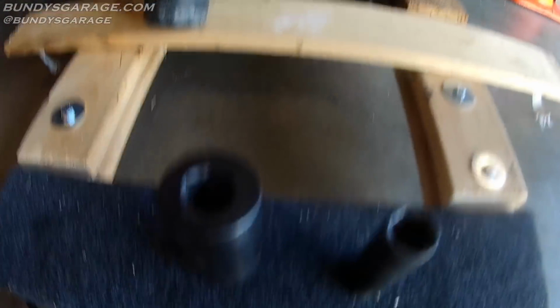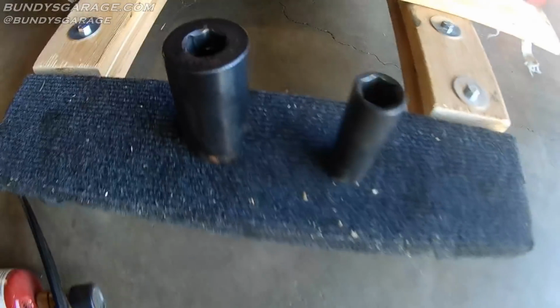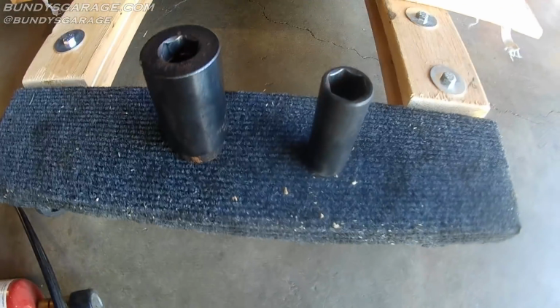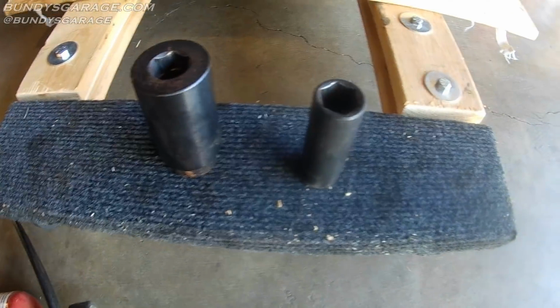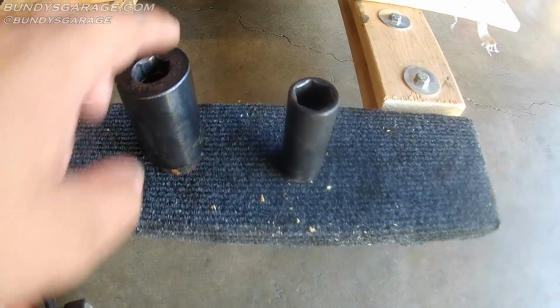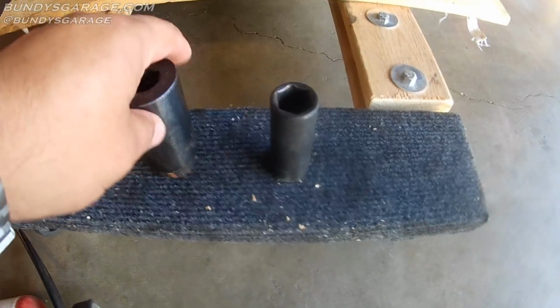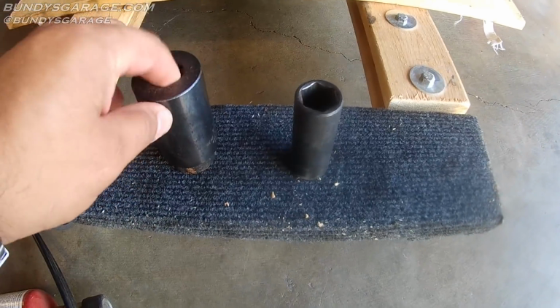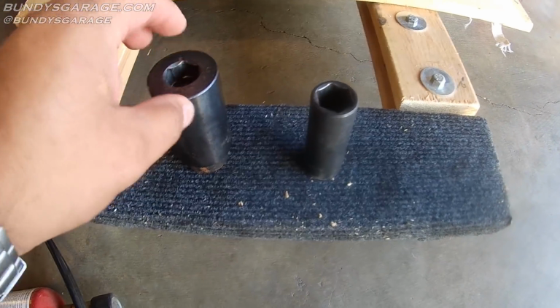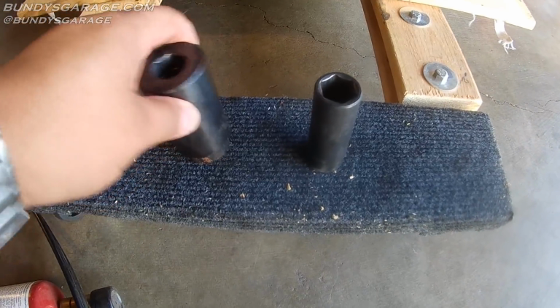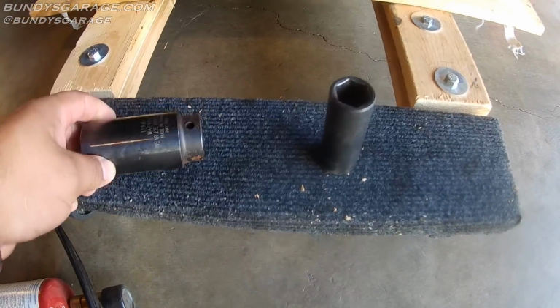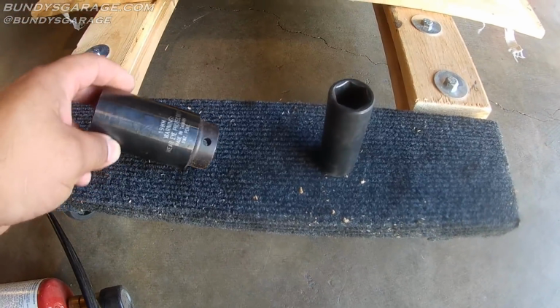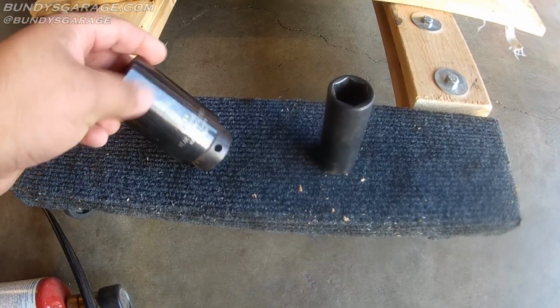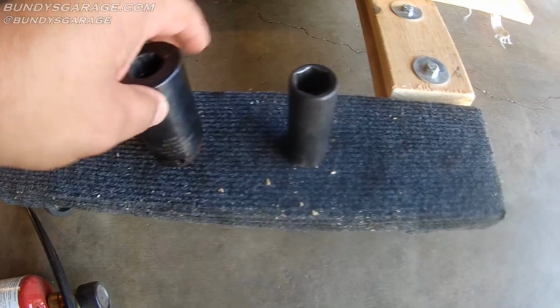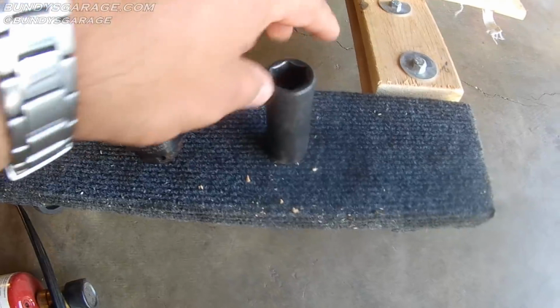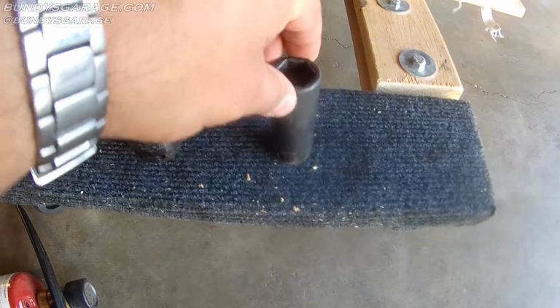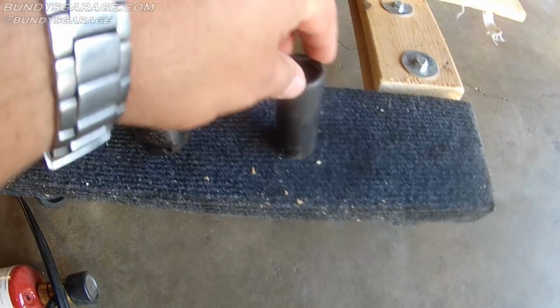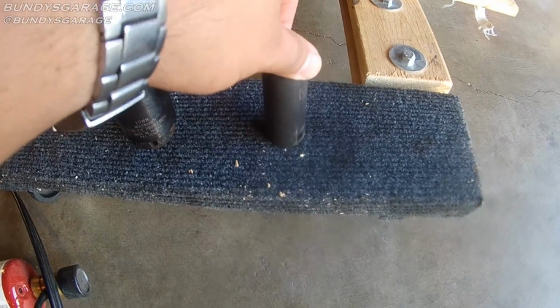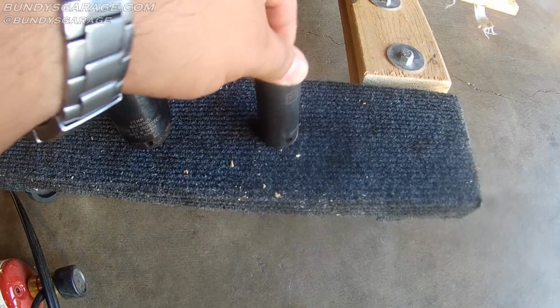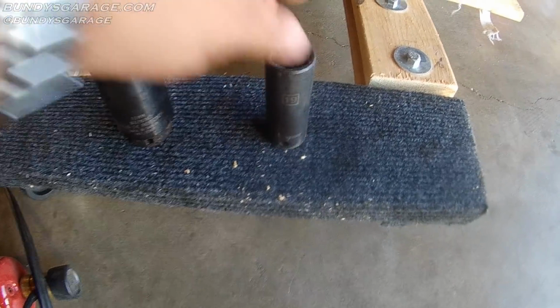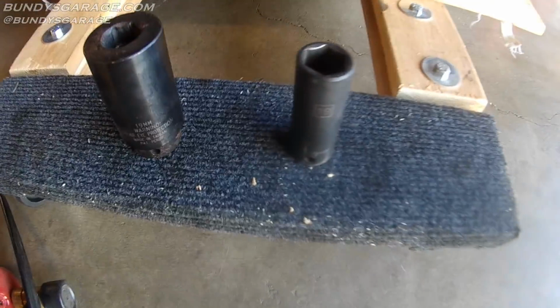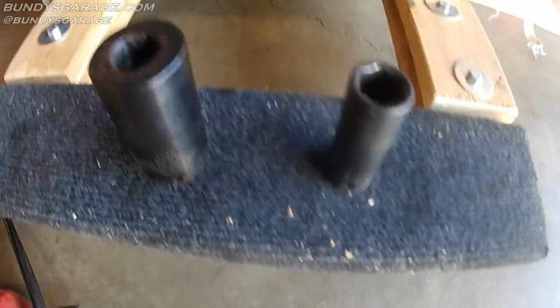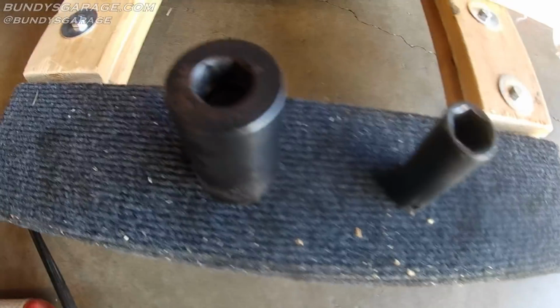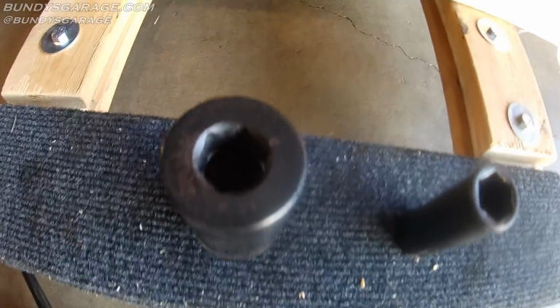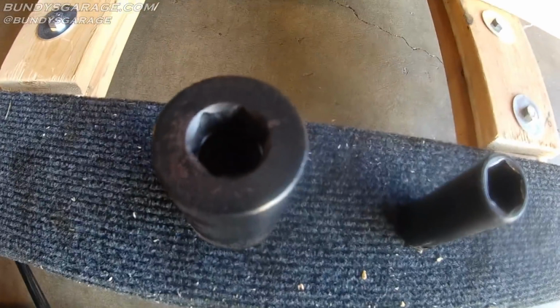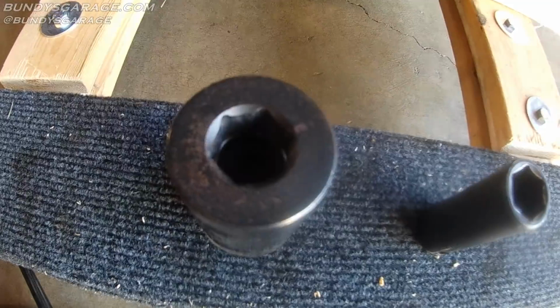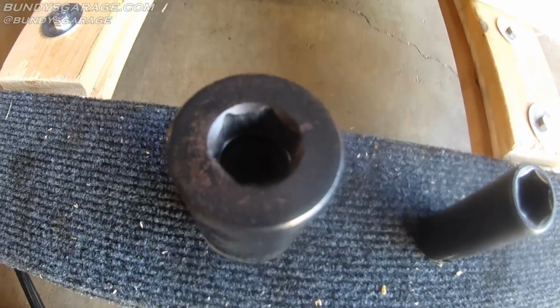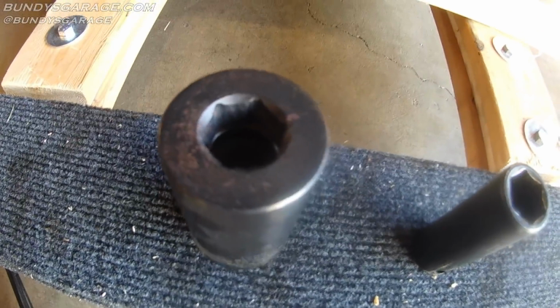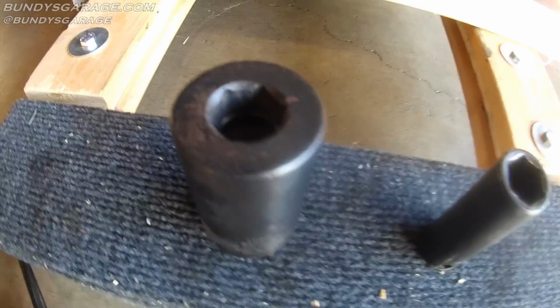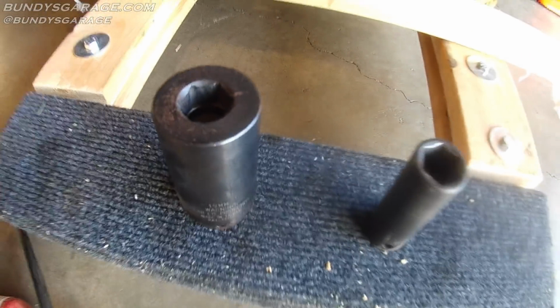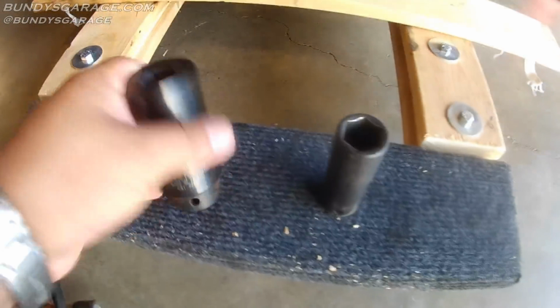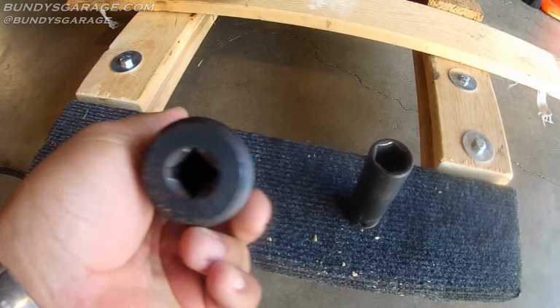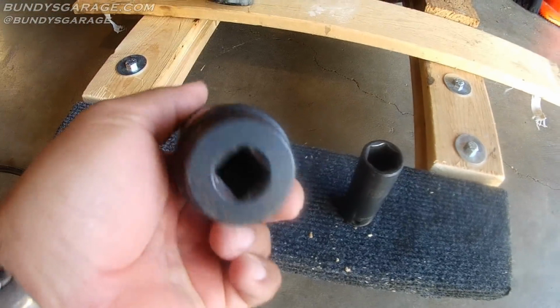I have two sockets here: the Lyle heavy duty 19mm and then a standard 19mm. You can see how much more beefy that one is, how much more meat you have on that socket.